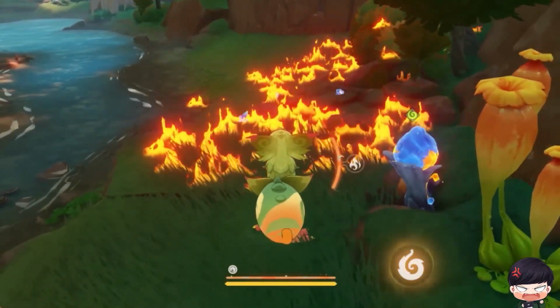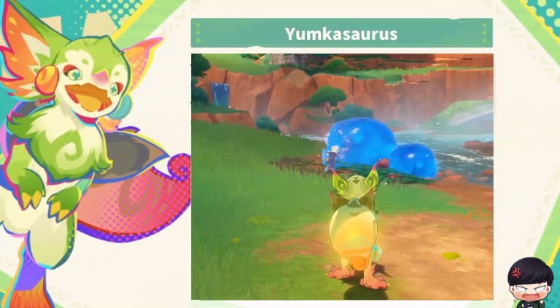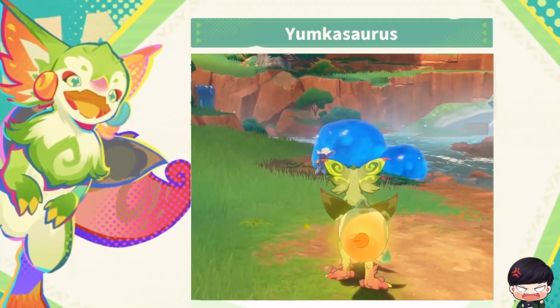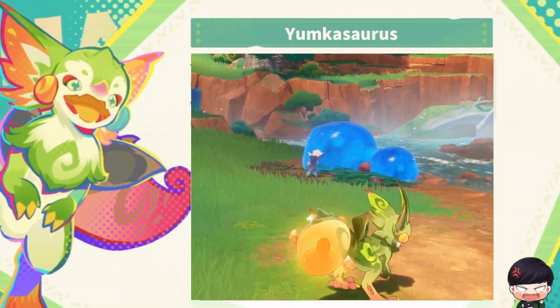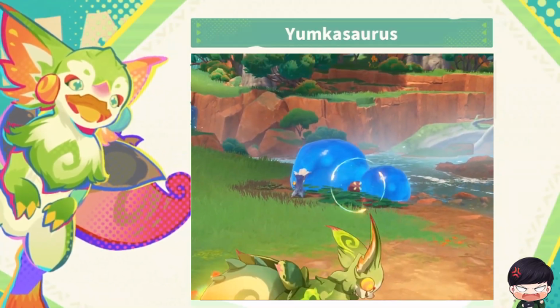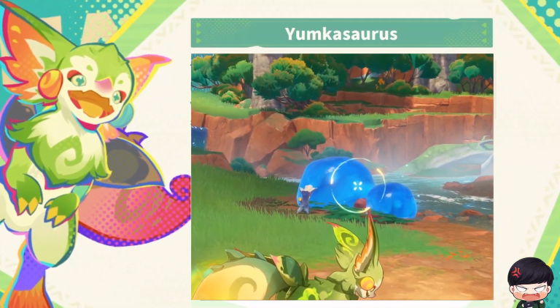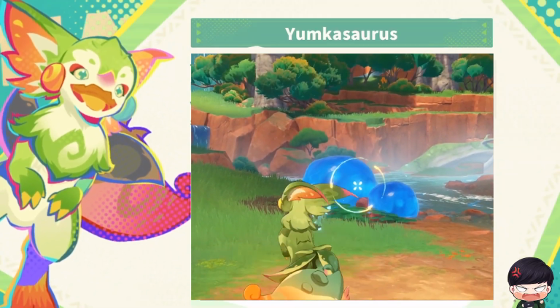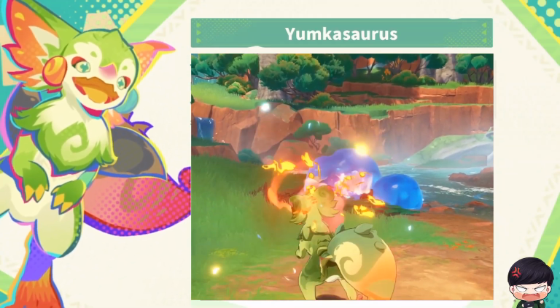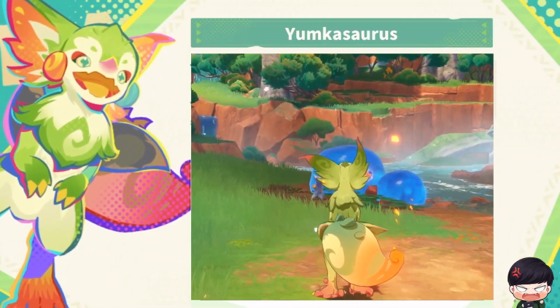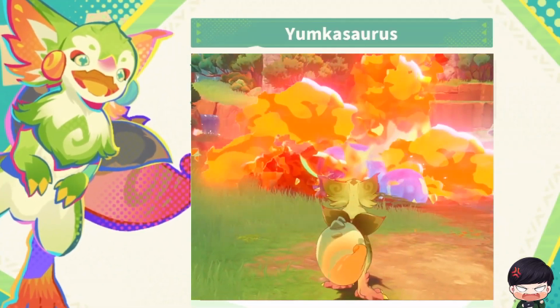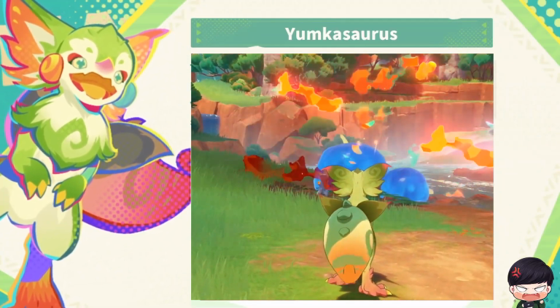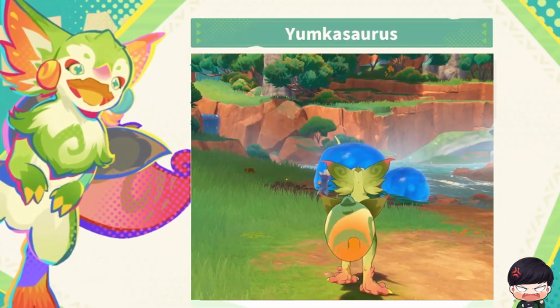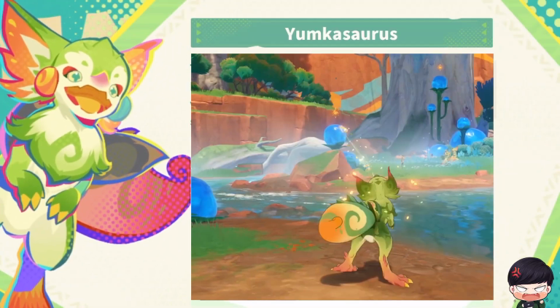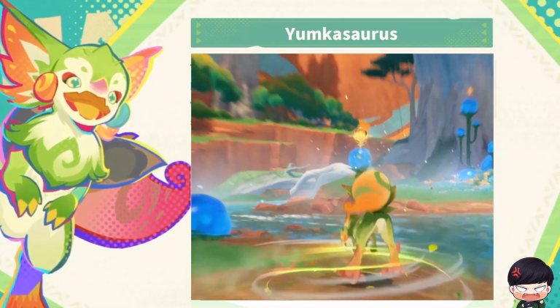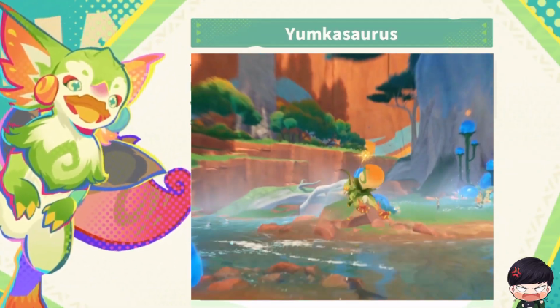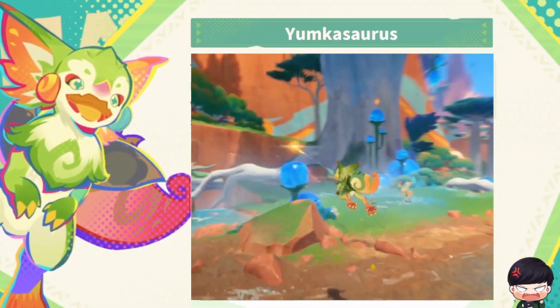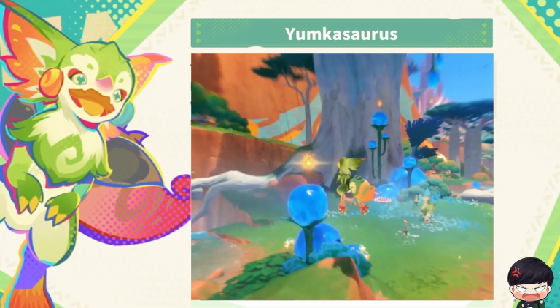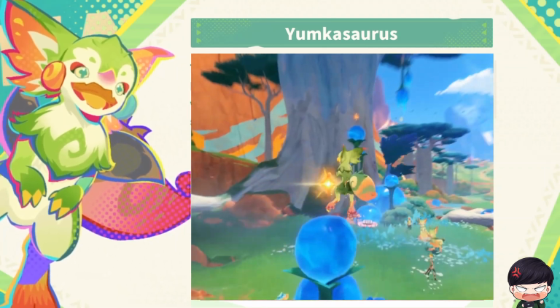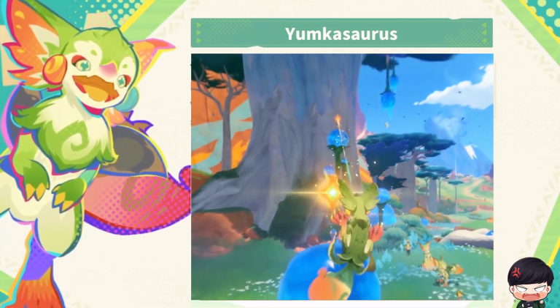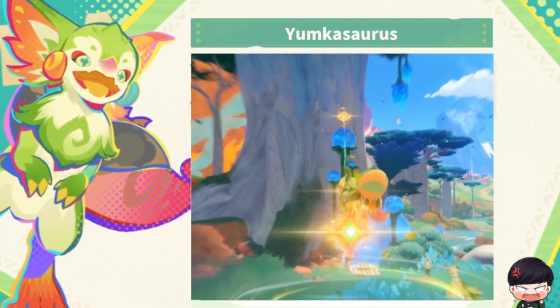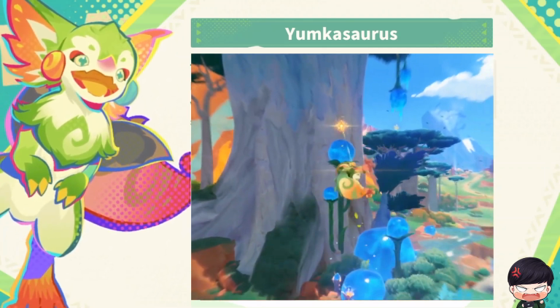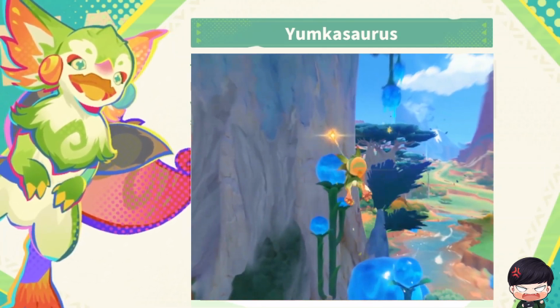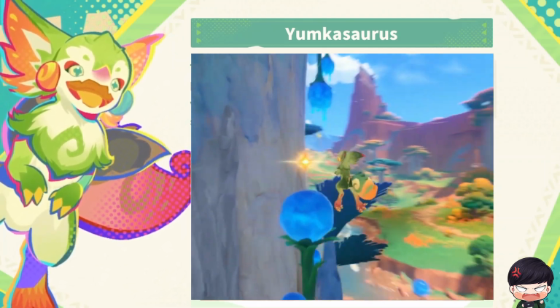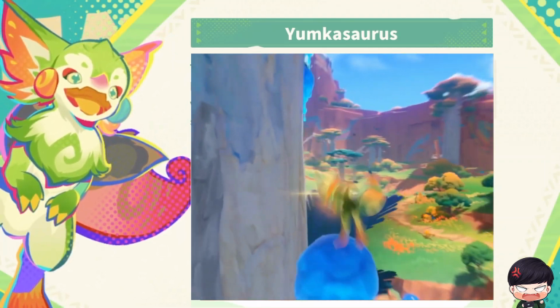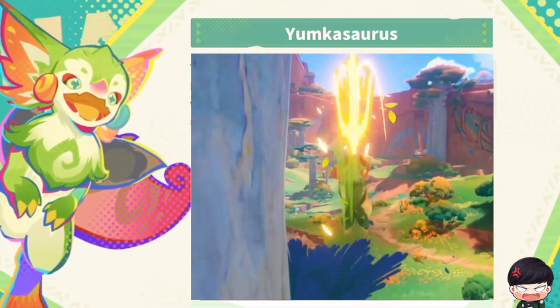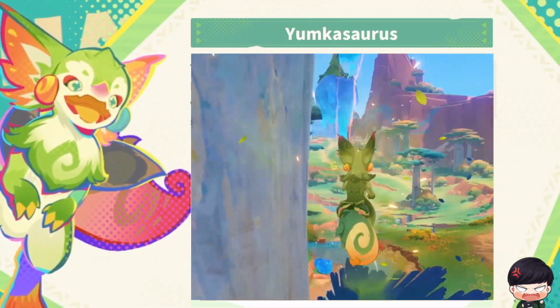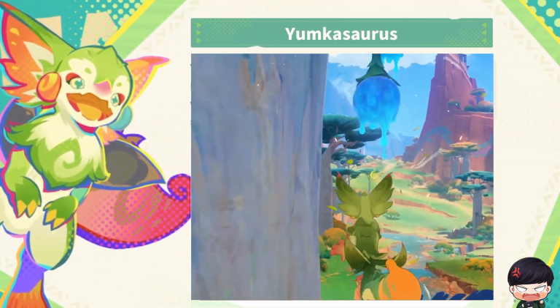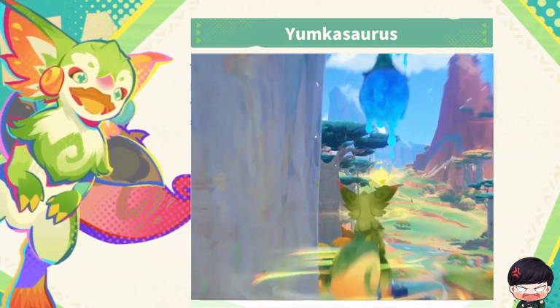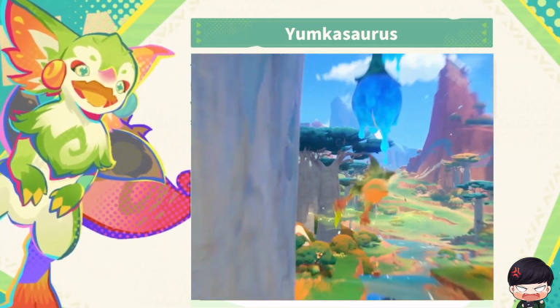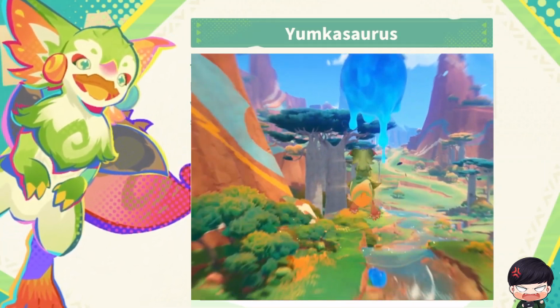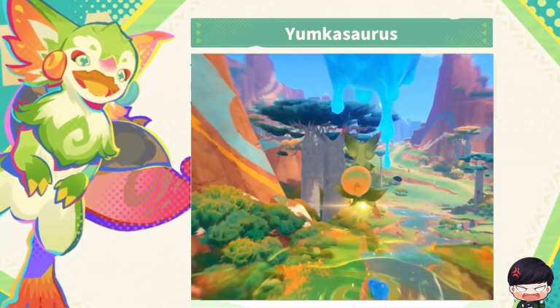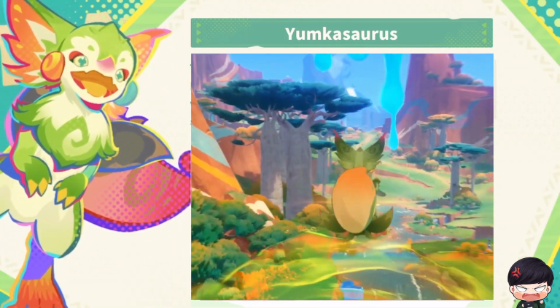The Scions of the Canopy and the Yomkosaurus have a tight-knit bond. When they bungee jump without a rope, they rely on a Yomkosaurus standing at the edge to catch them.